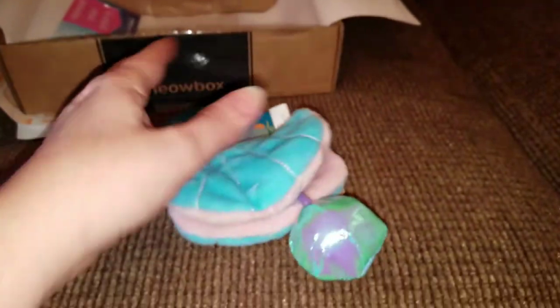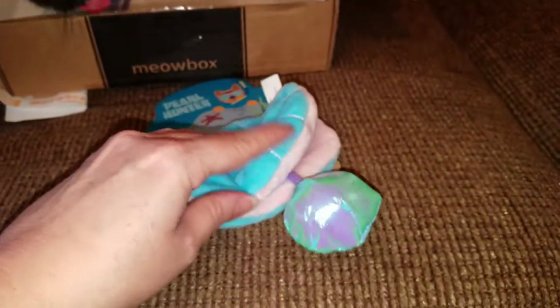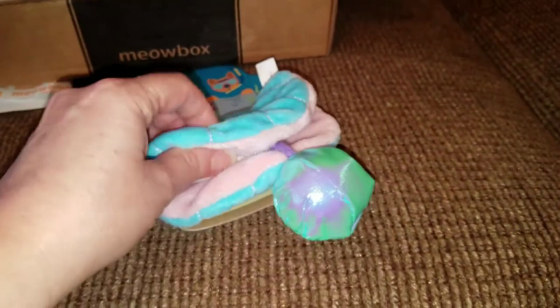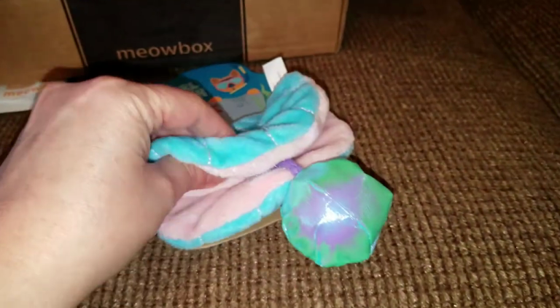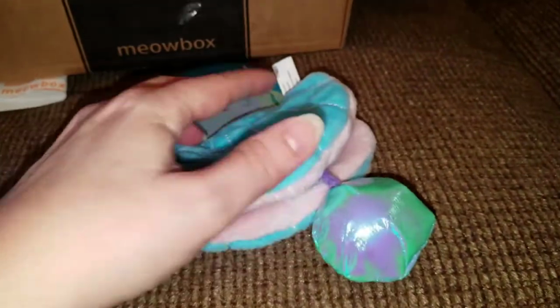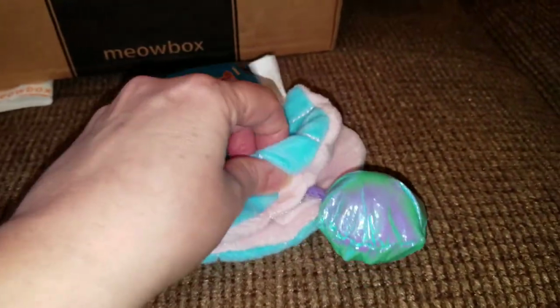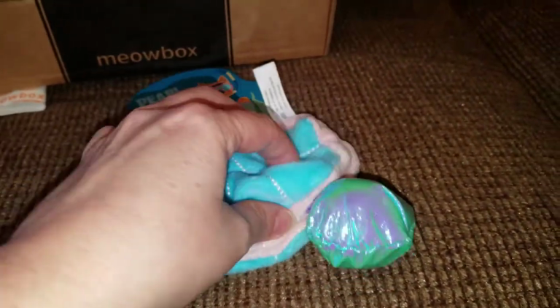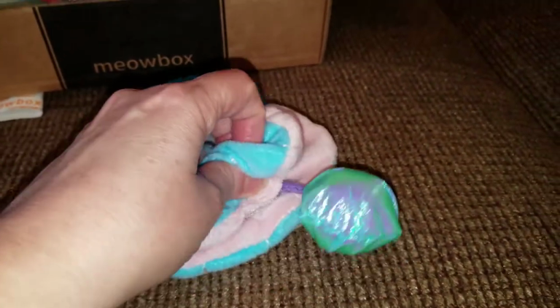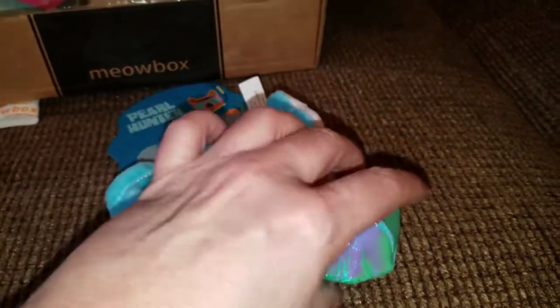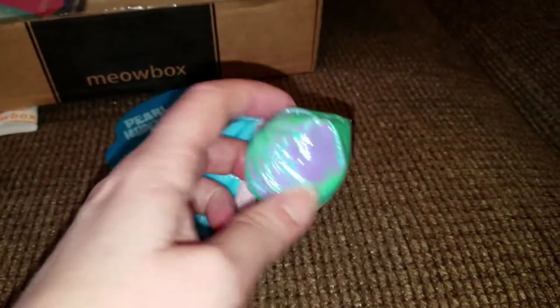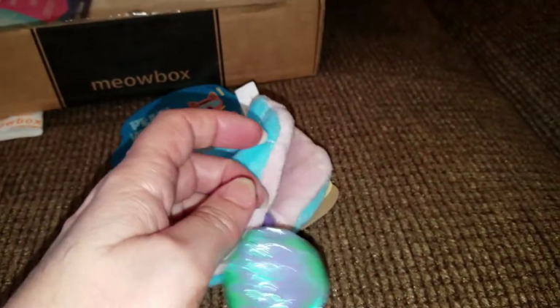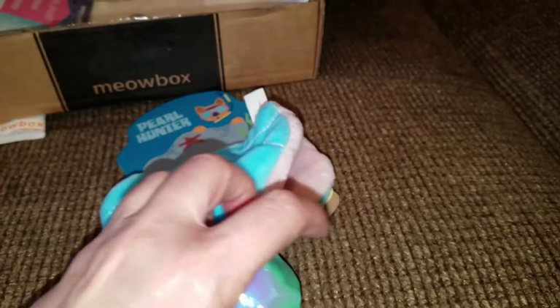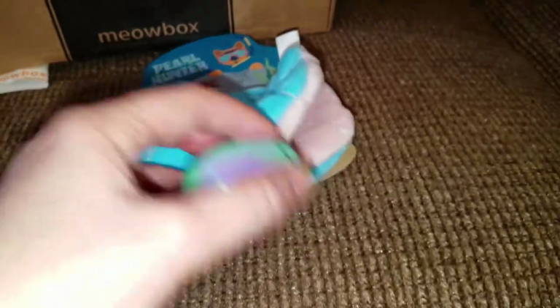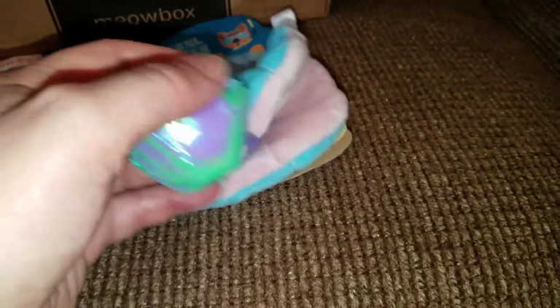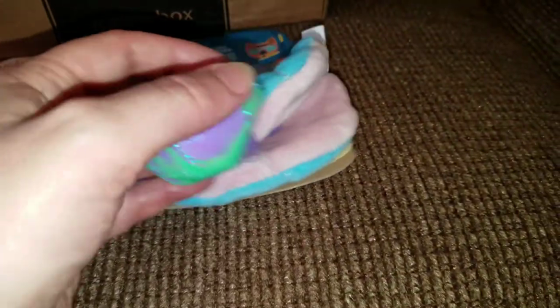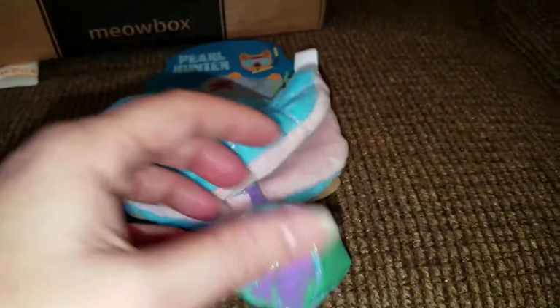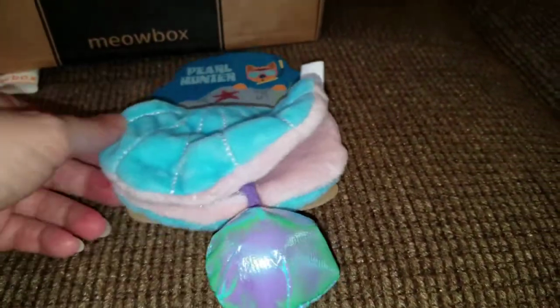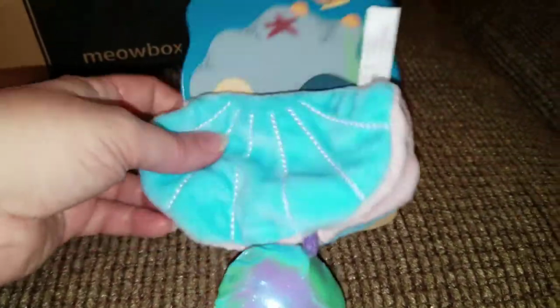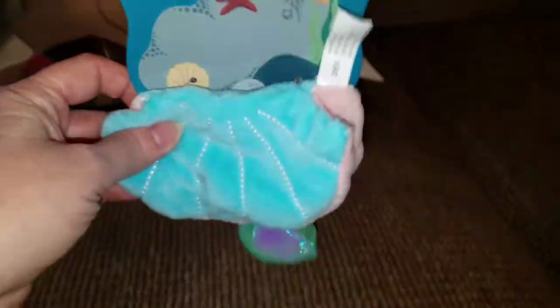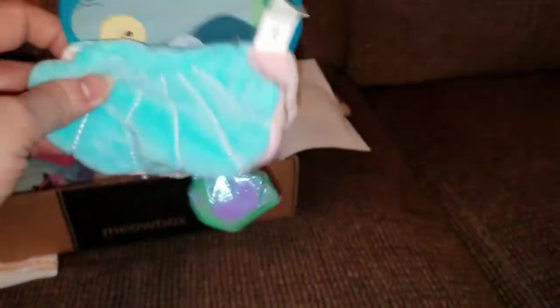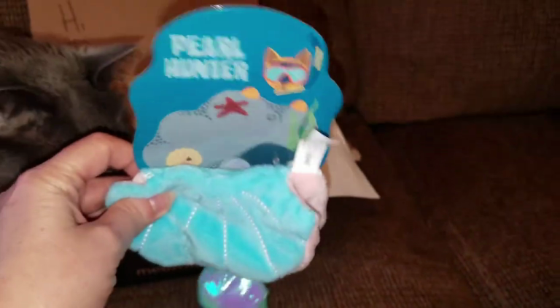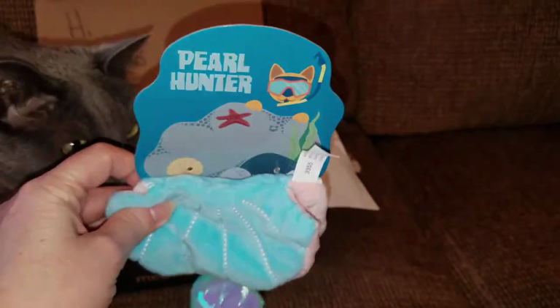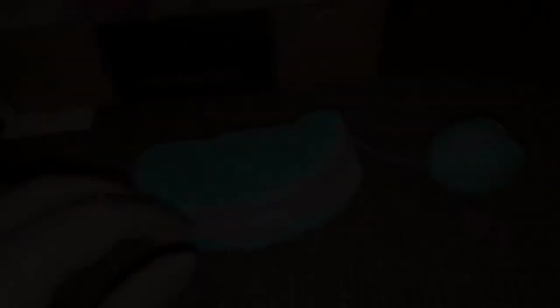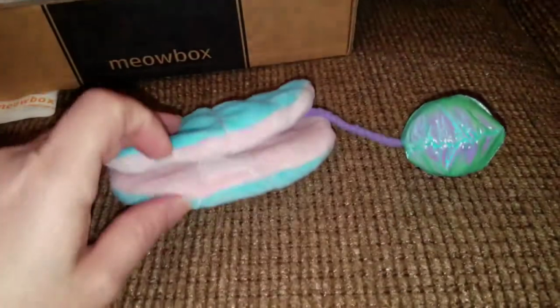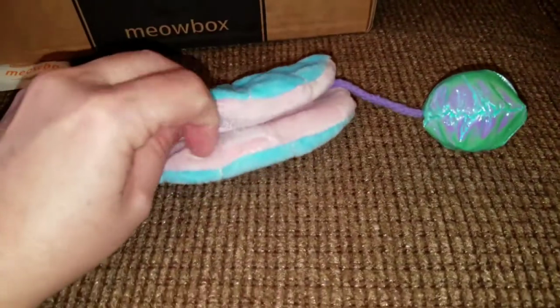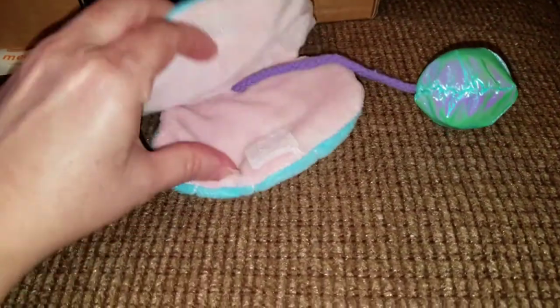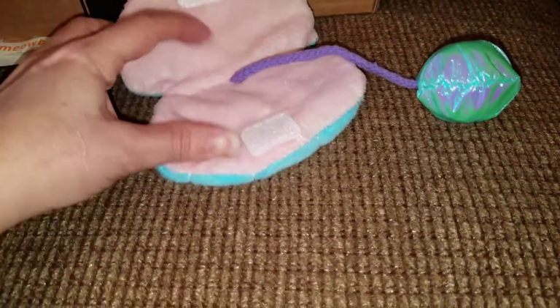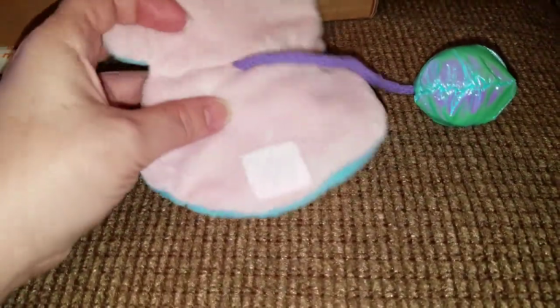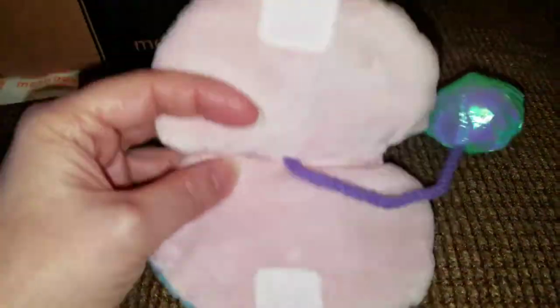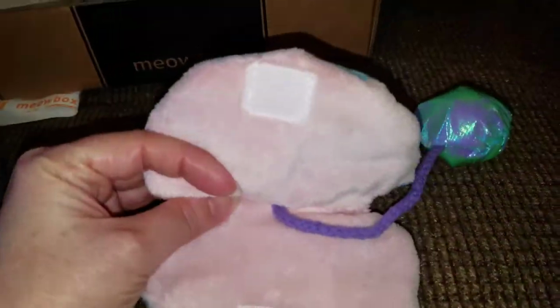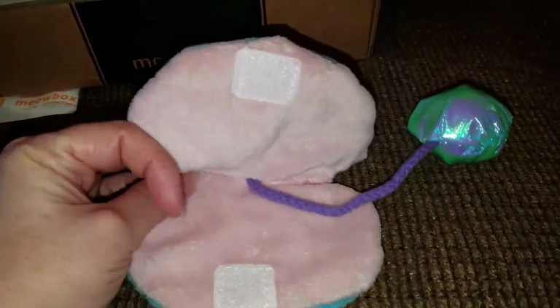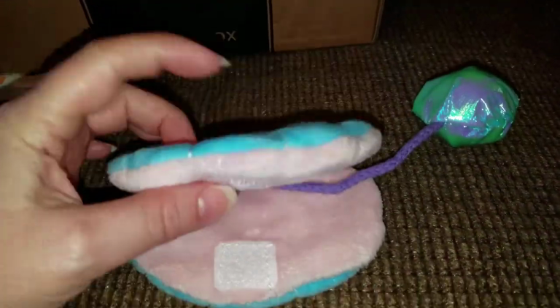This toy is called Pearl Hunter. I like that it crinkles and there's a bell in the pearl. The clam opens up so that you can put the pearl inside if you want to.